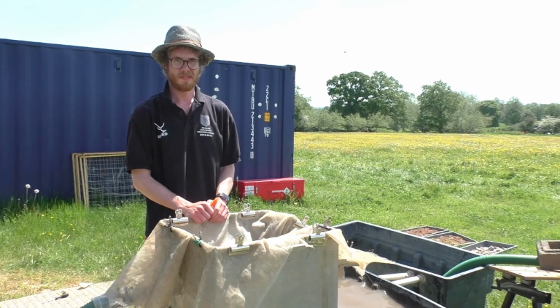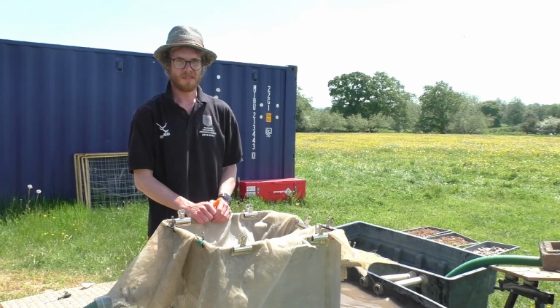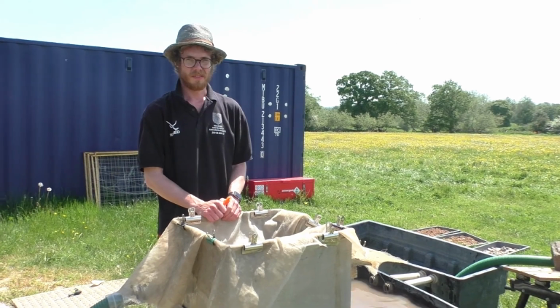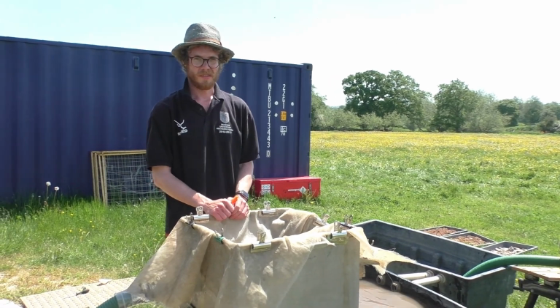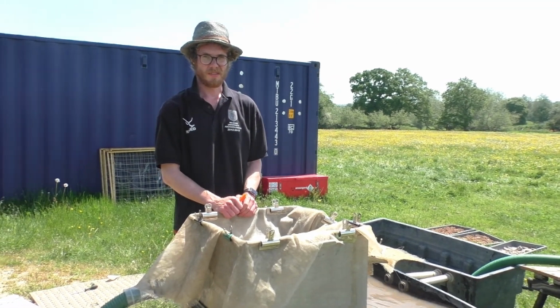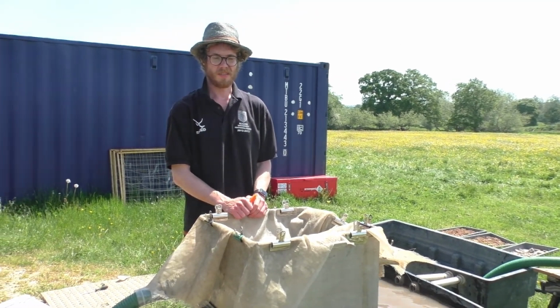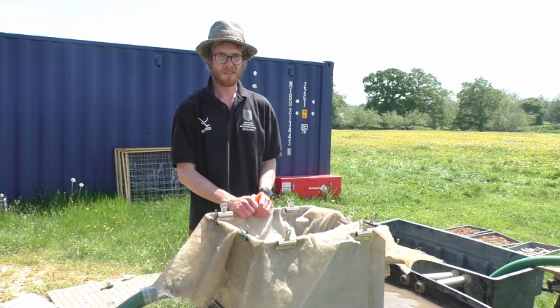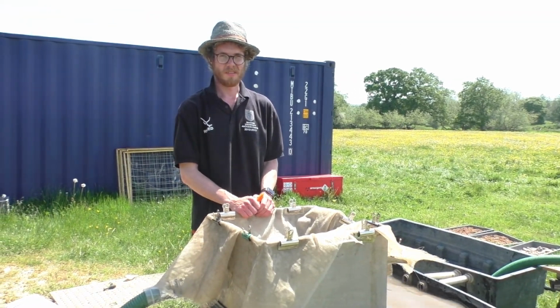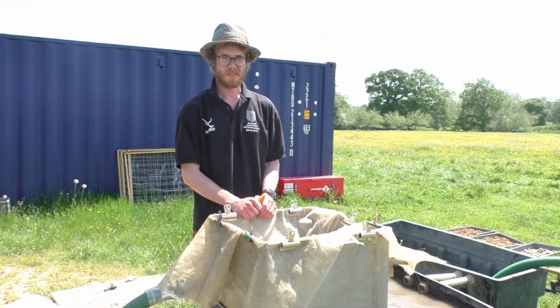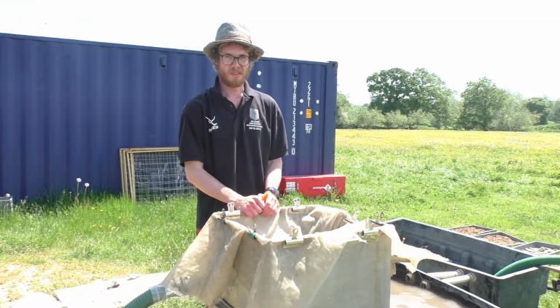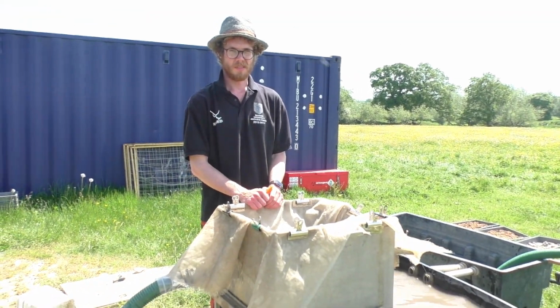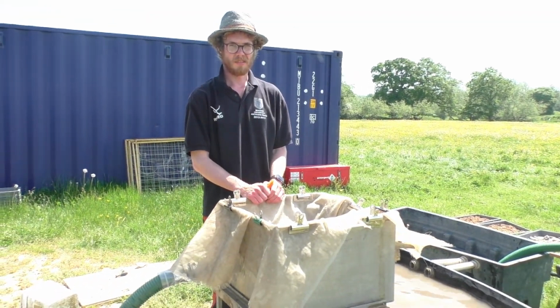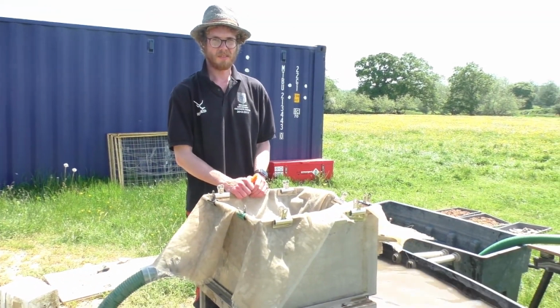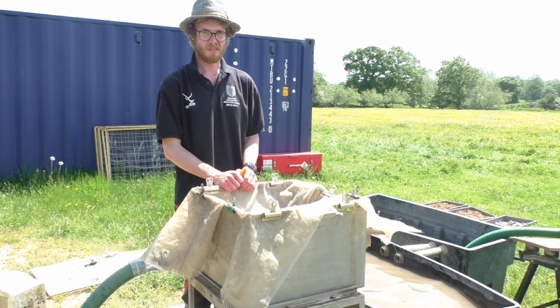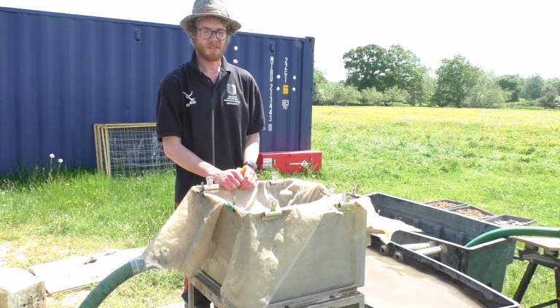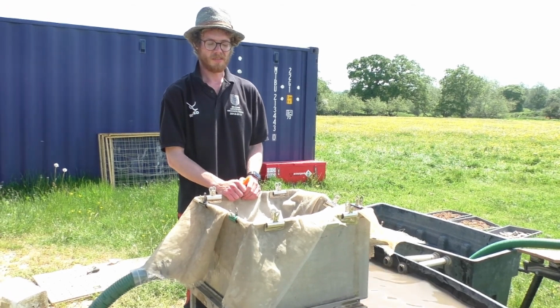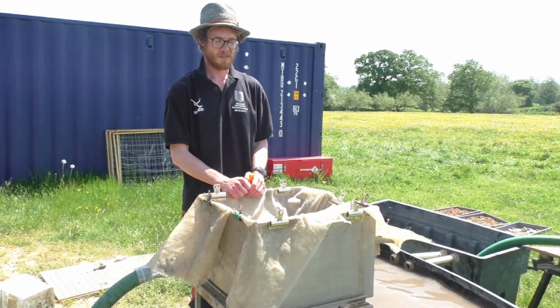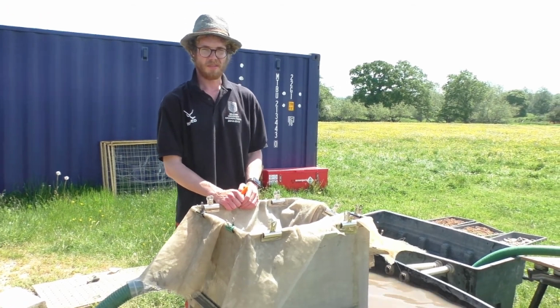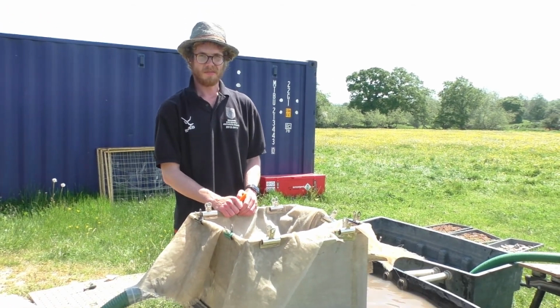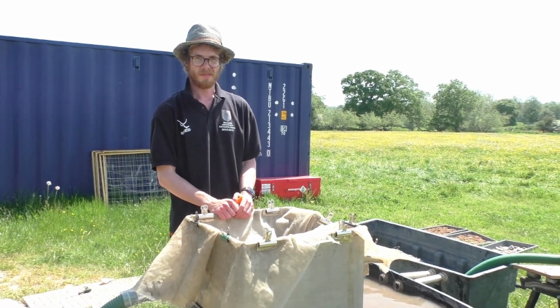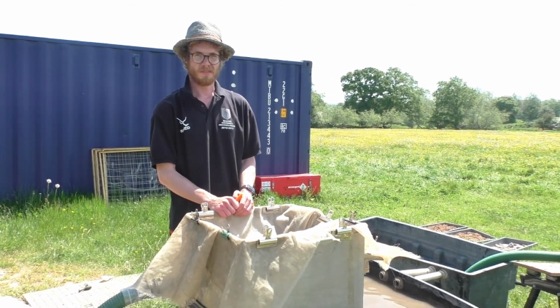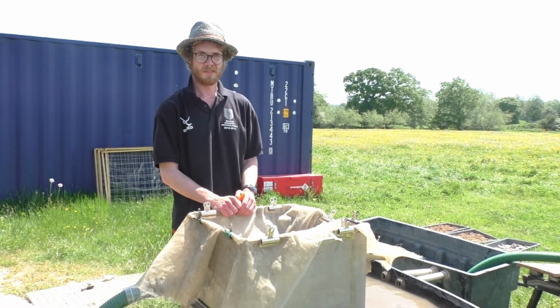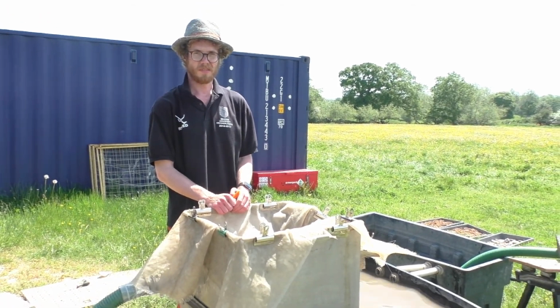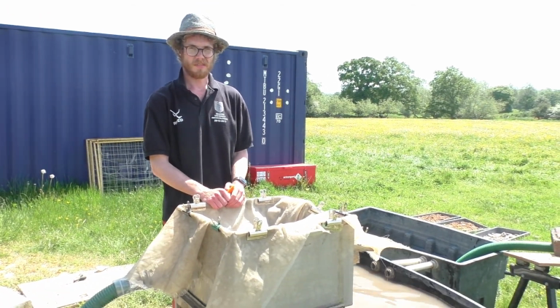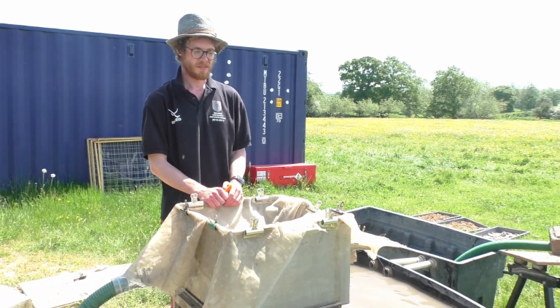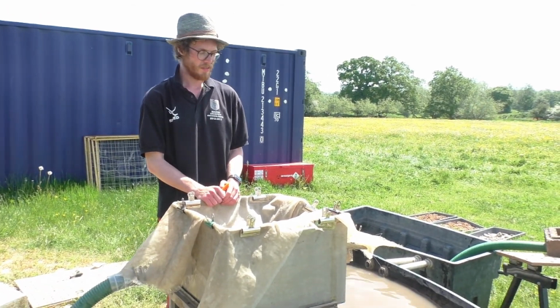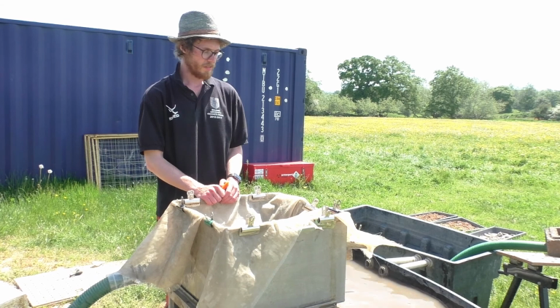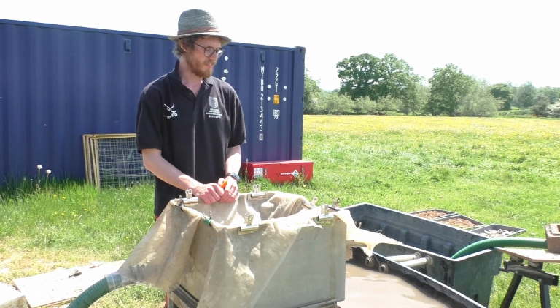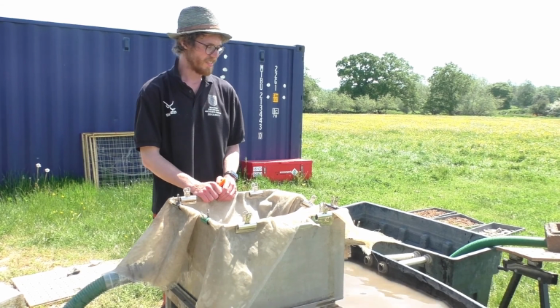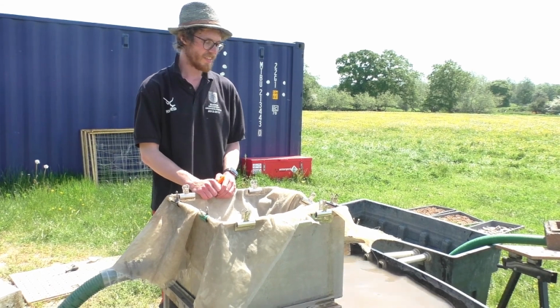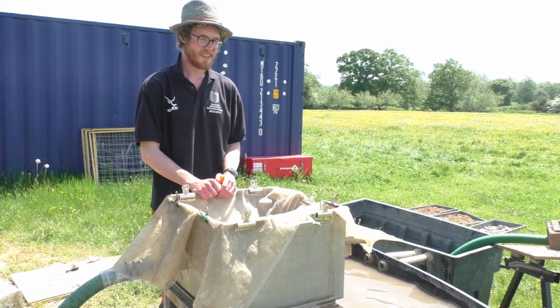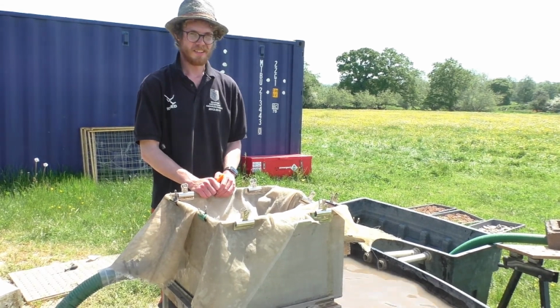This is Rory, one of the archaeologists on site here at Silchester. Rory, can you tell me a little bit about what this rather curious machine is and what we use it for on site?